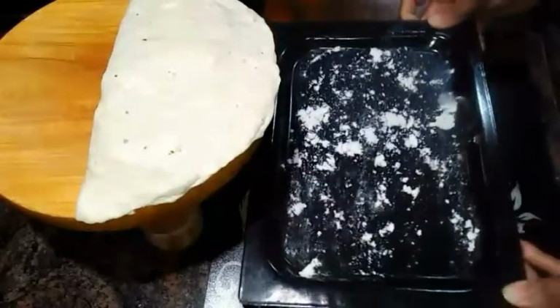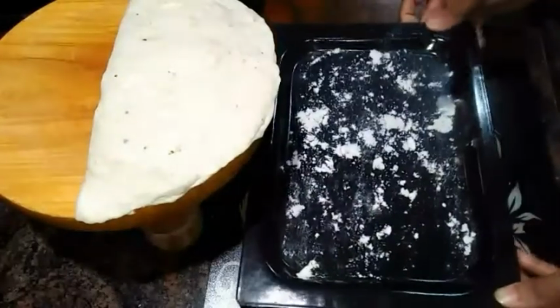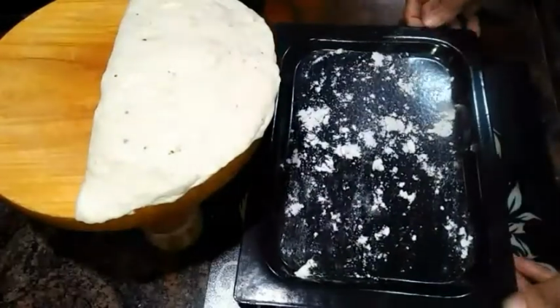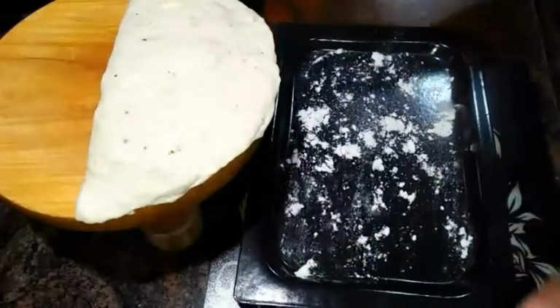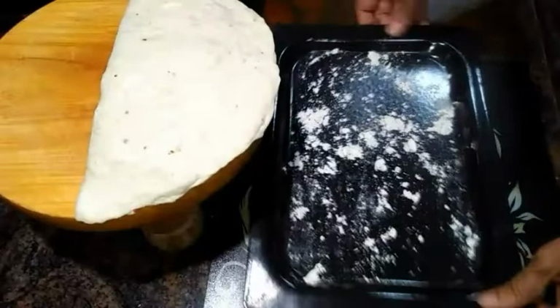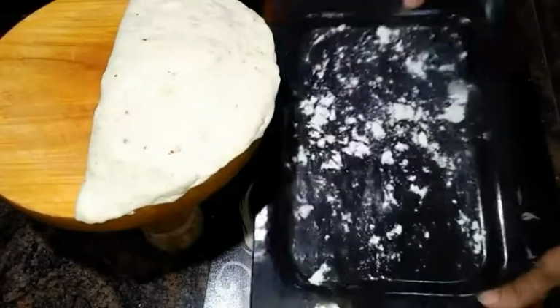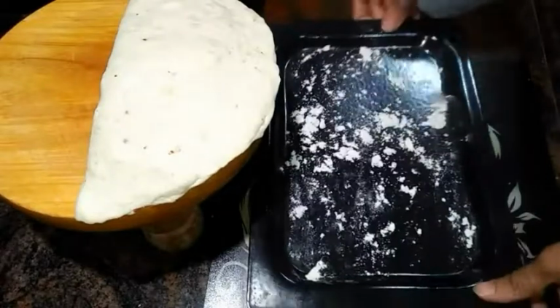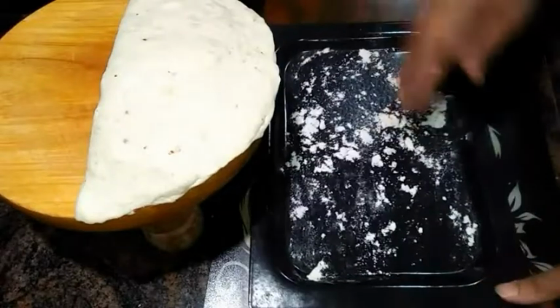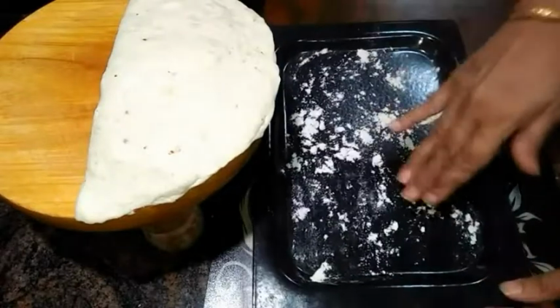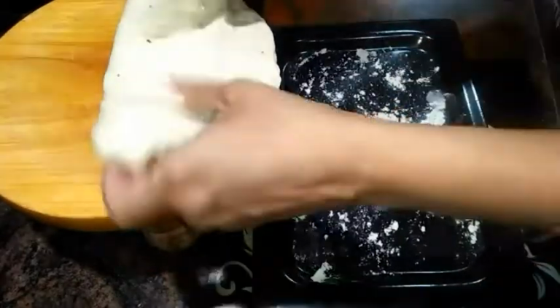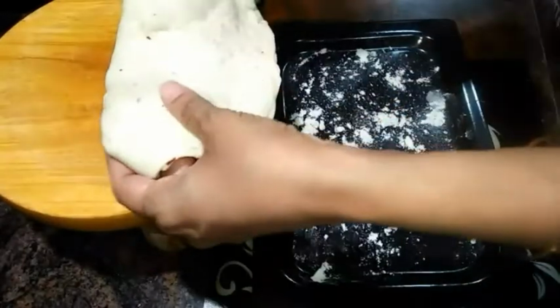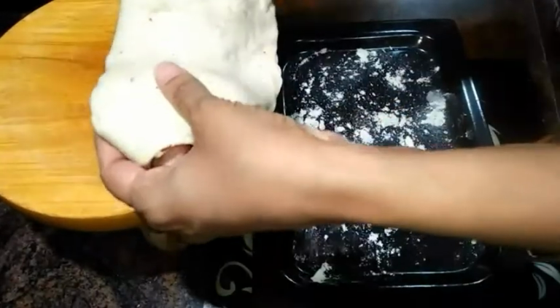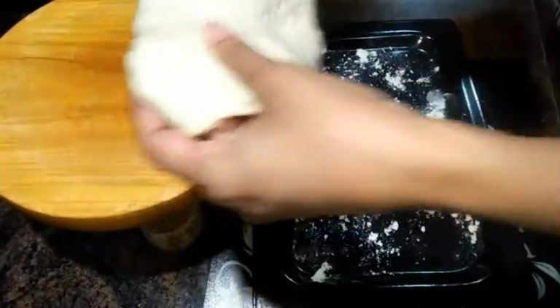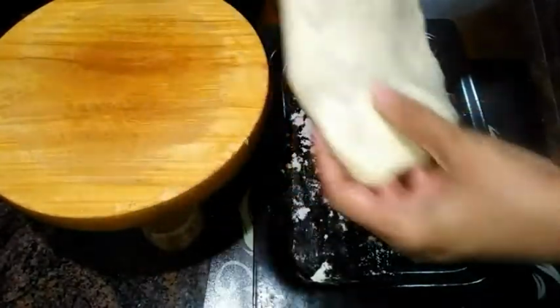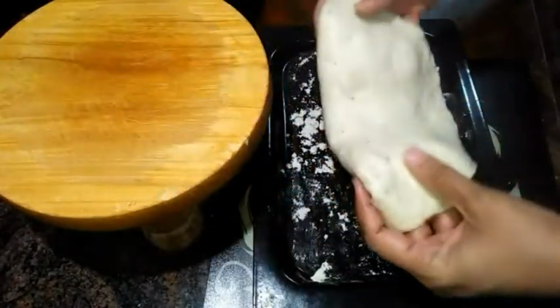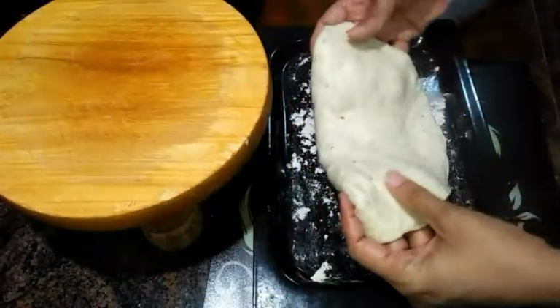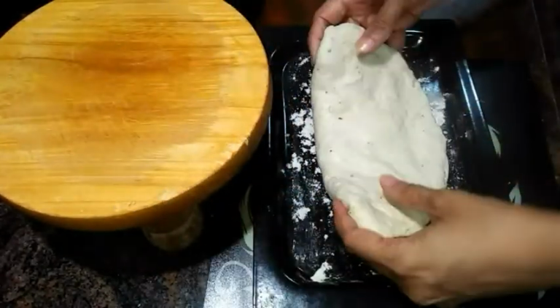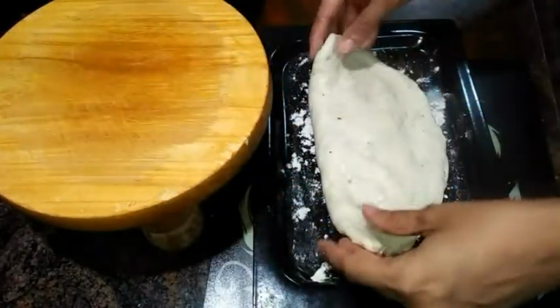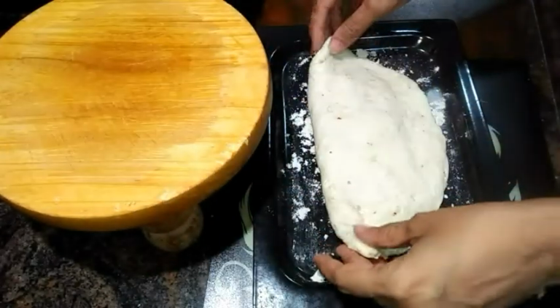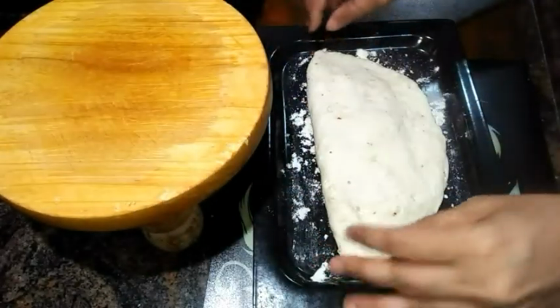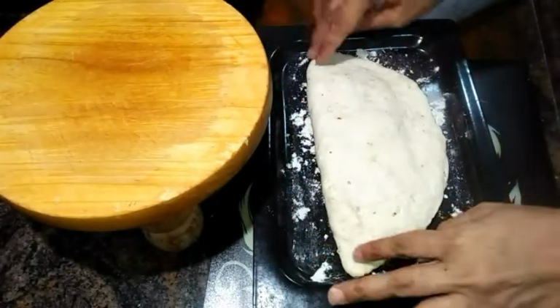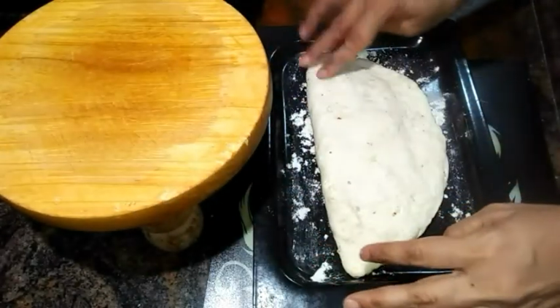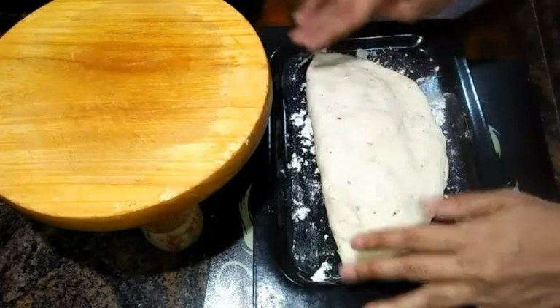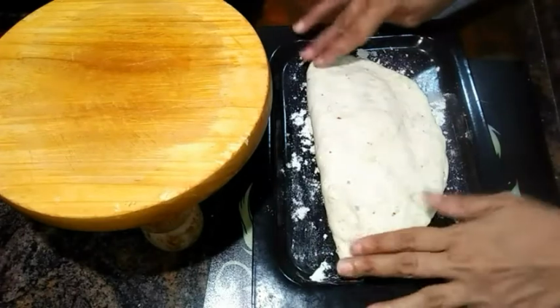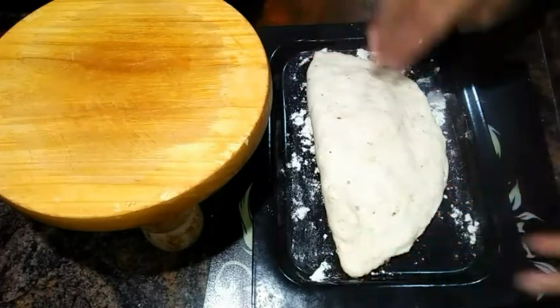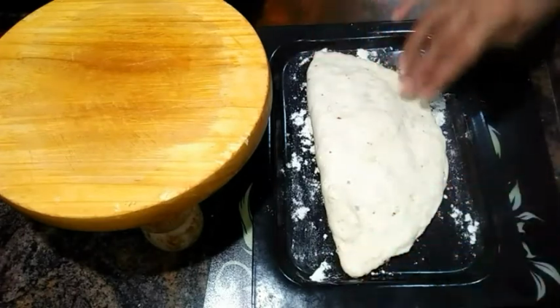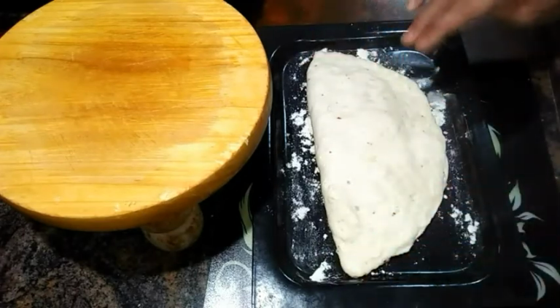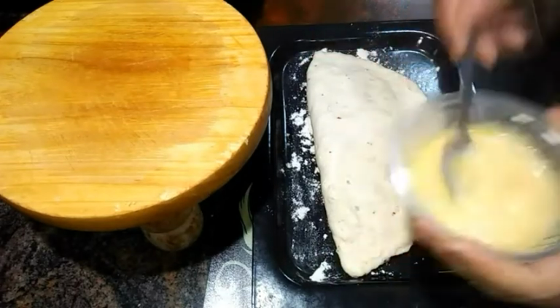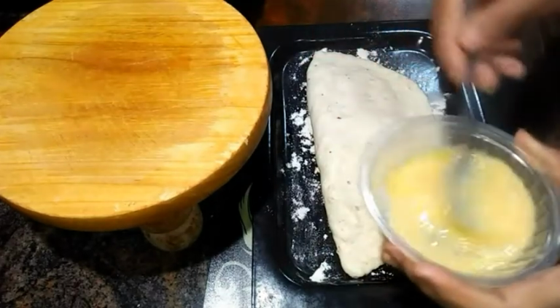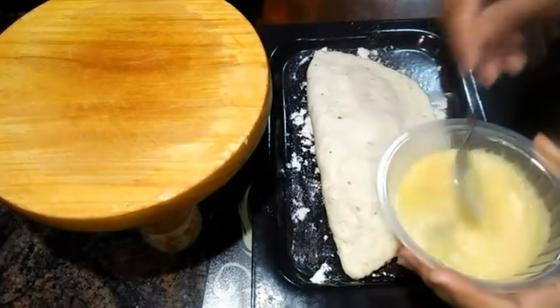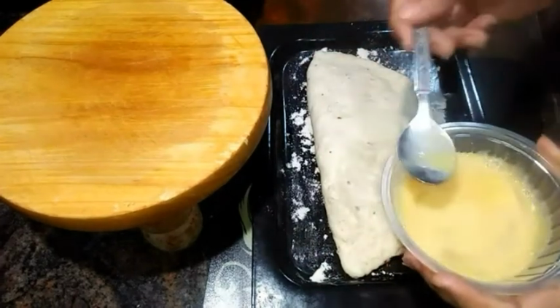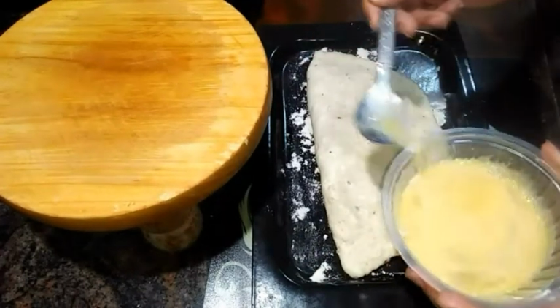Dust some flour over the baking tray and now place the stuffed bread over the baking tray. Give it a good egg wash.